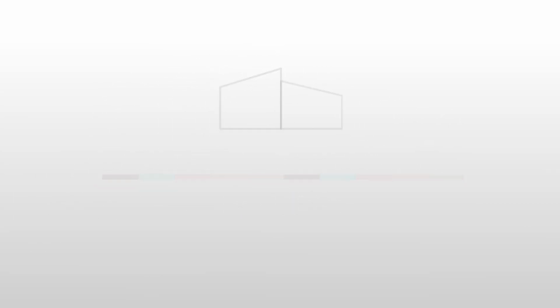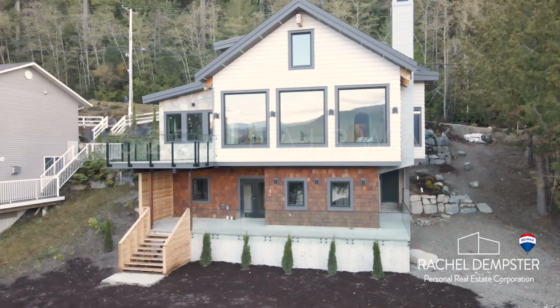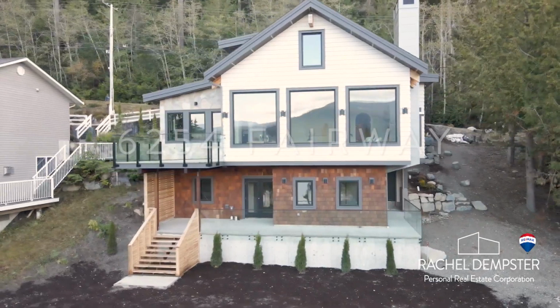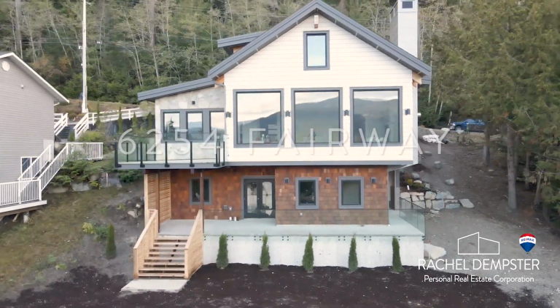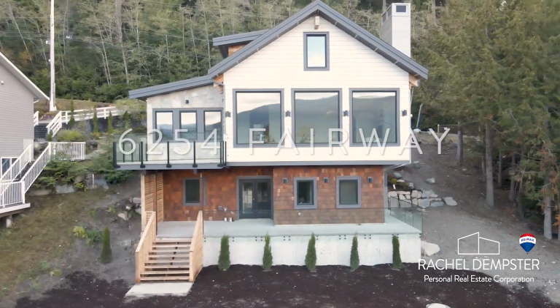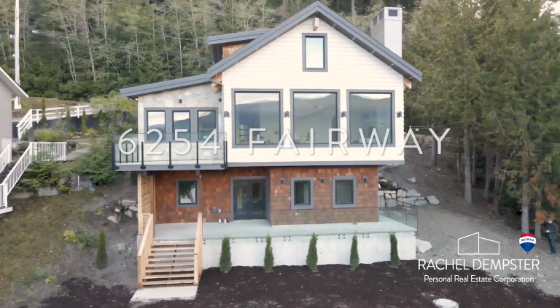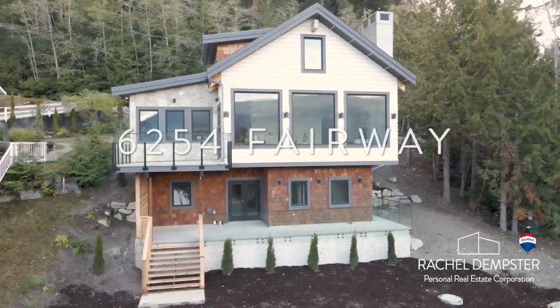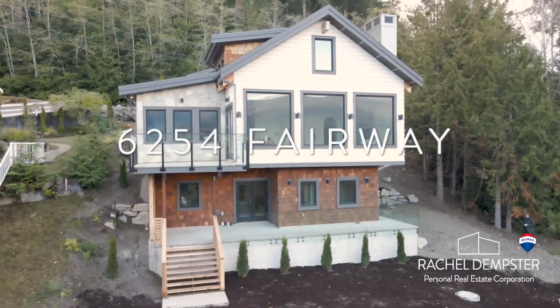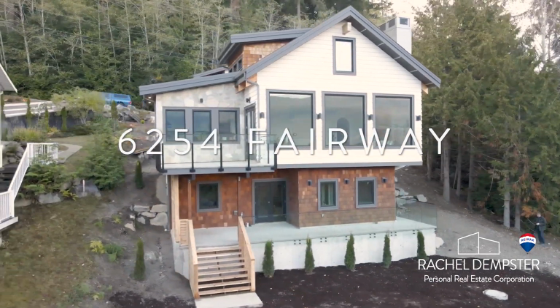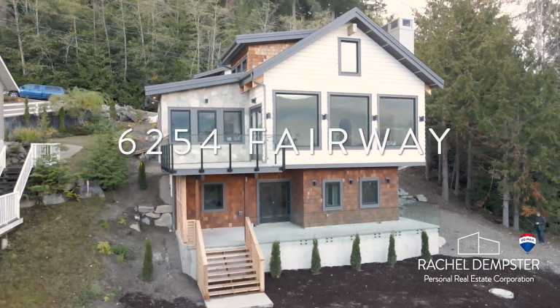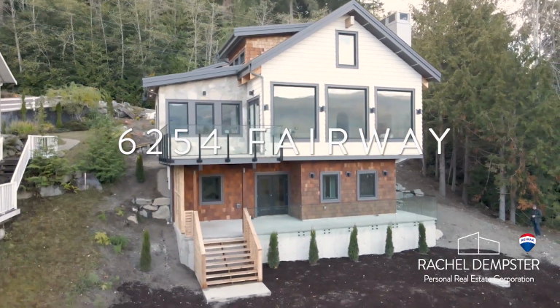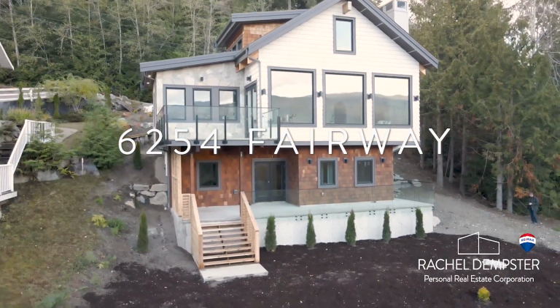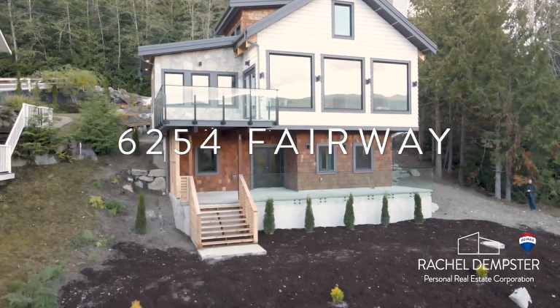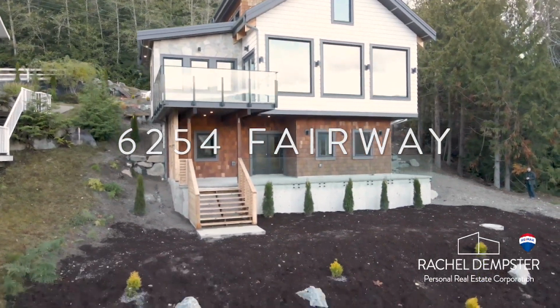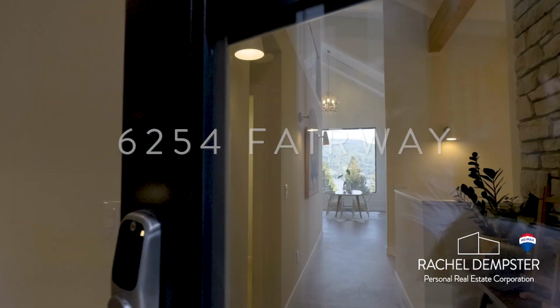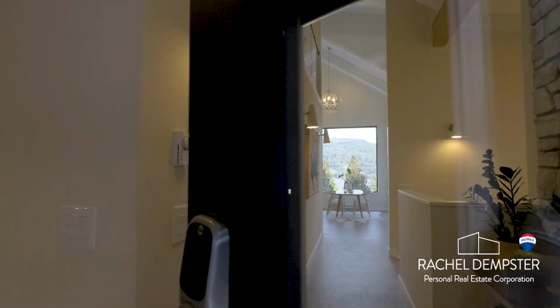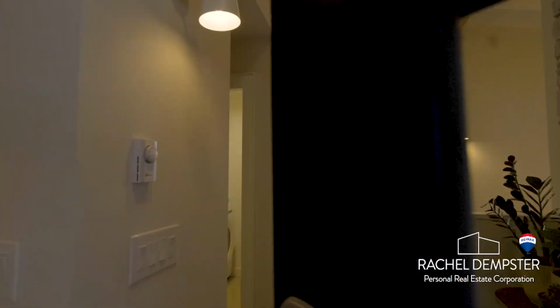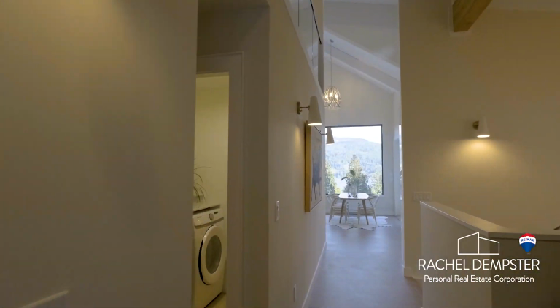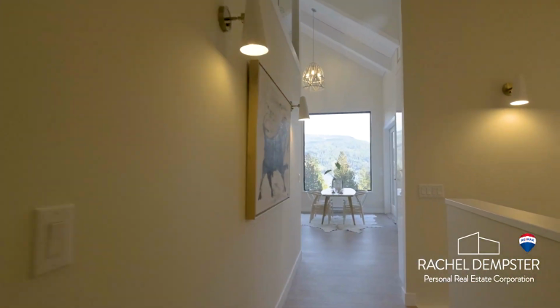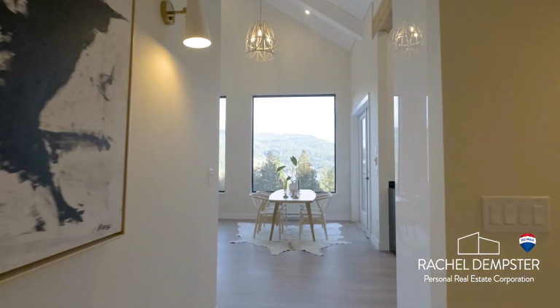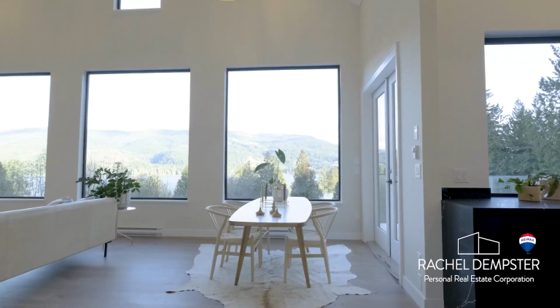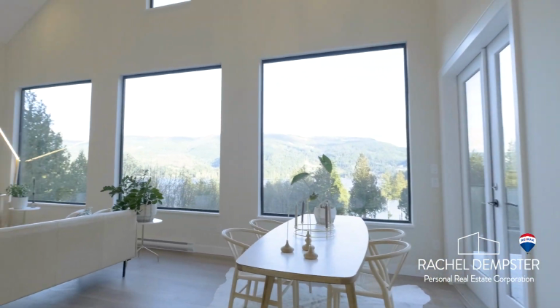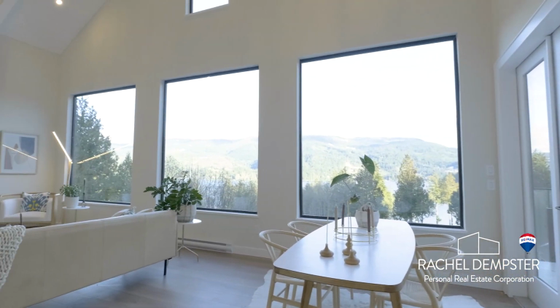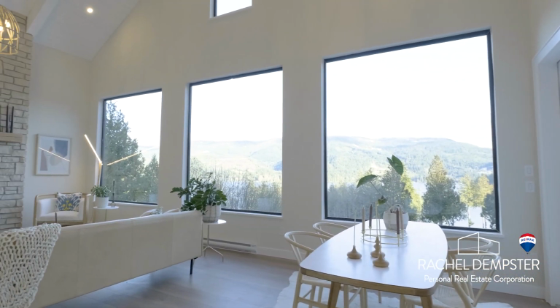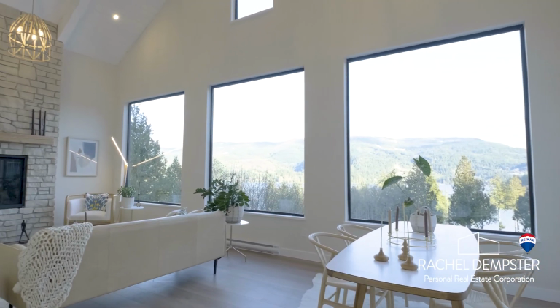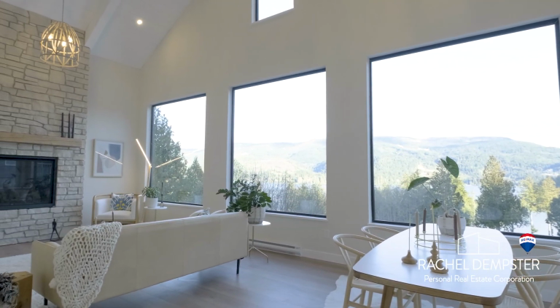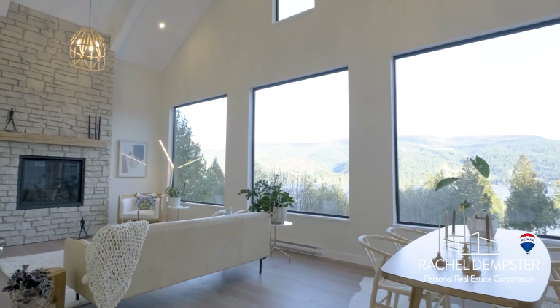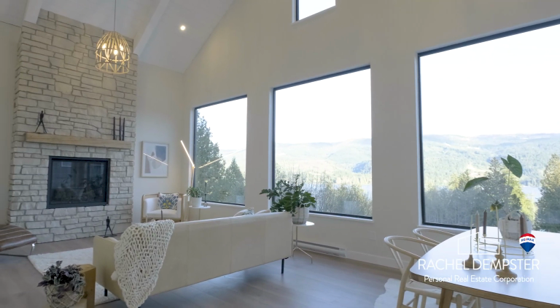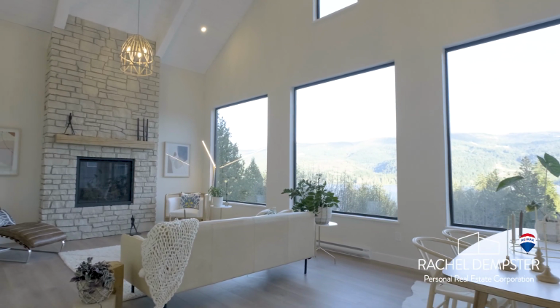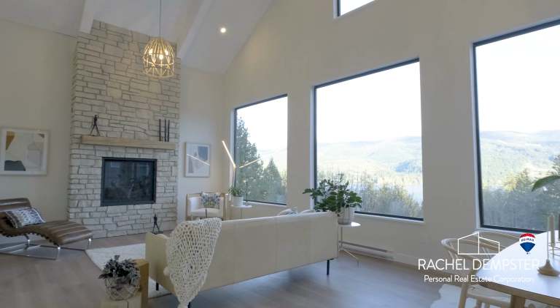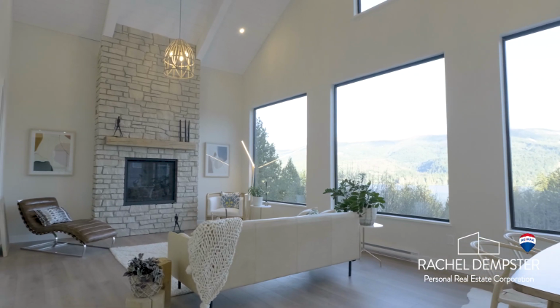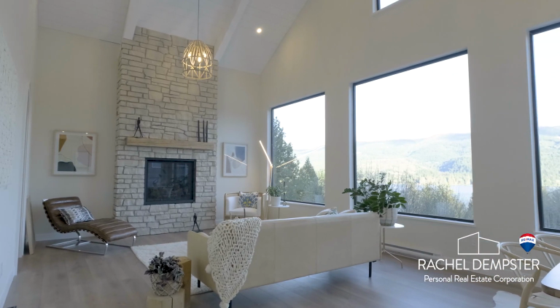Welcome to 6254 Fairway Avenue in Sechelt. Come home to this stunning view every day in this beautiful, luxurious home overlooking Porpoise Bay Inlet.